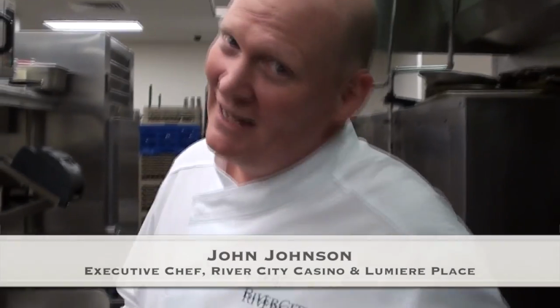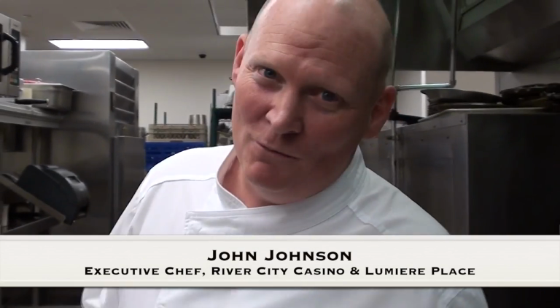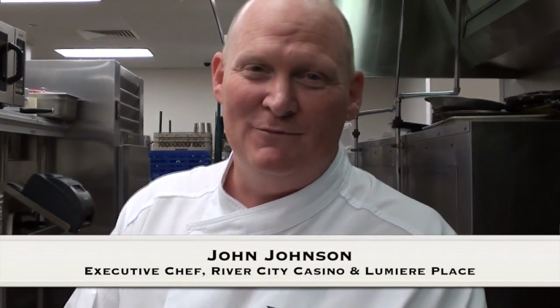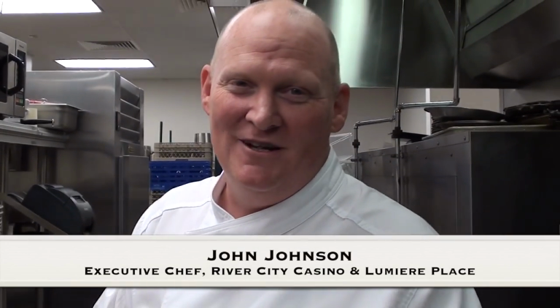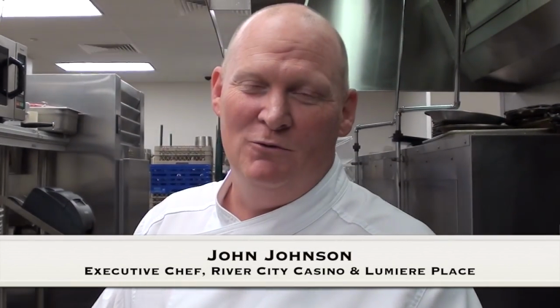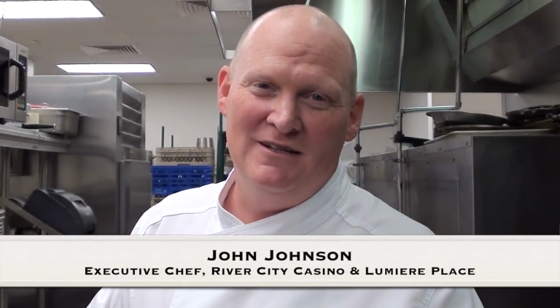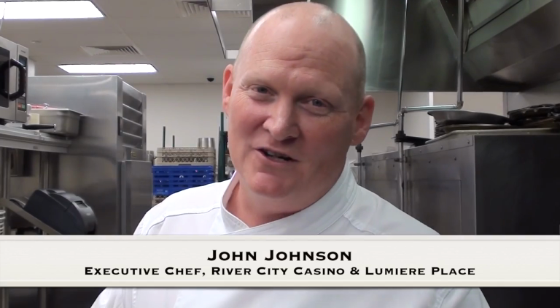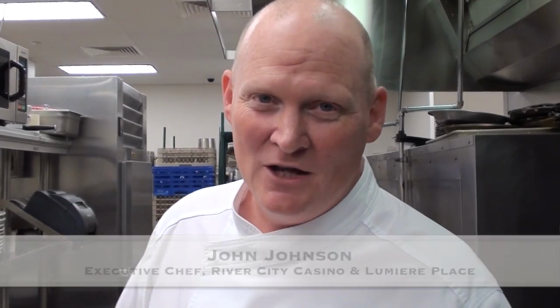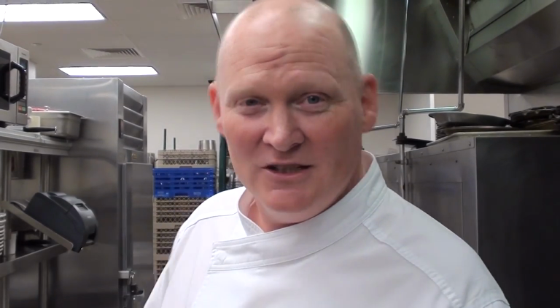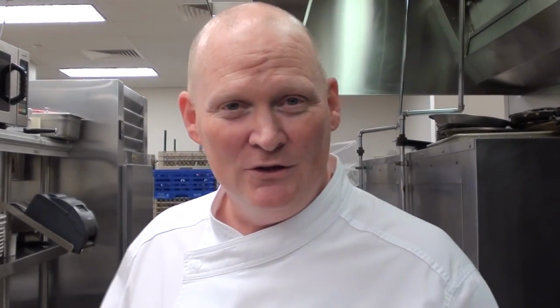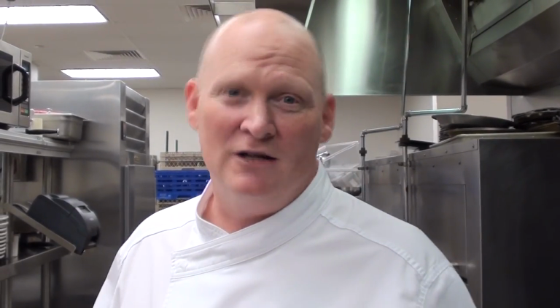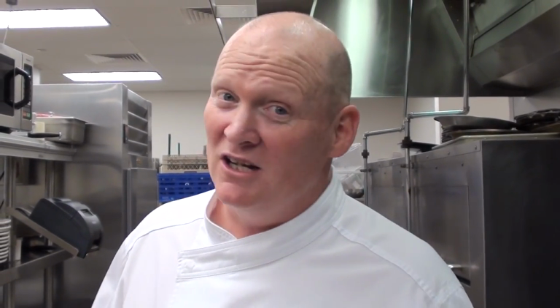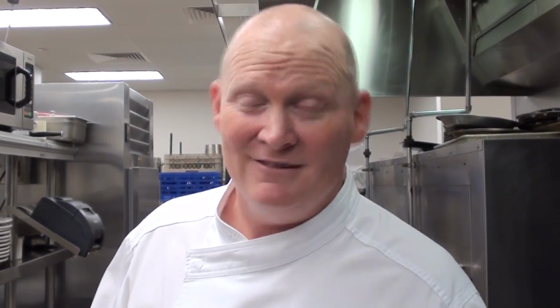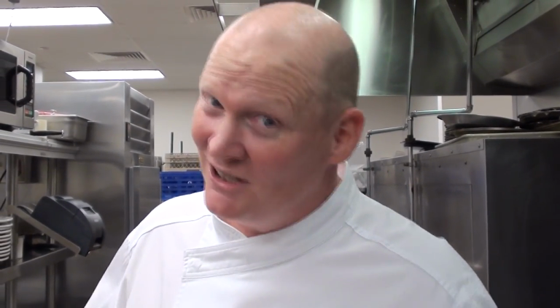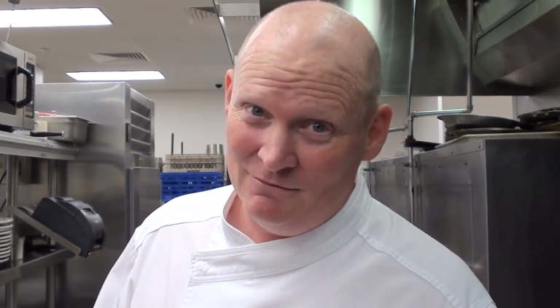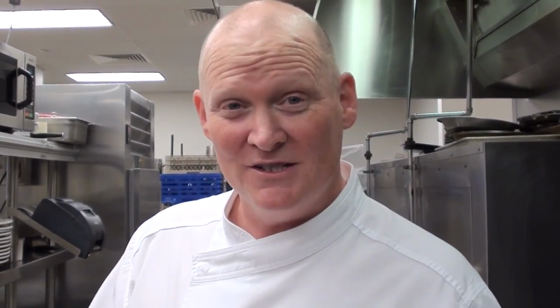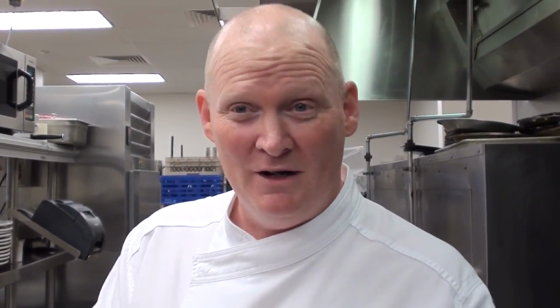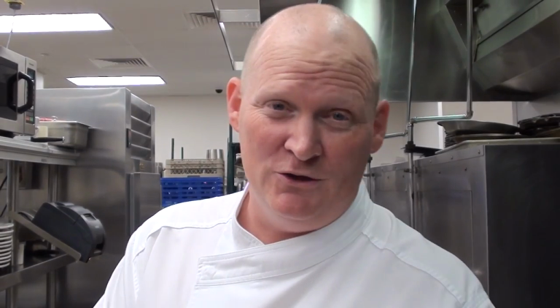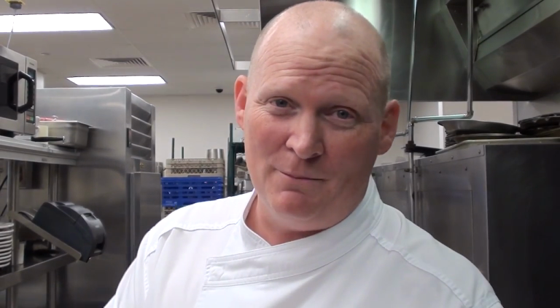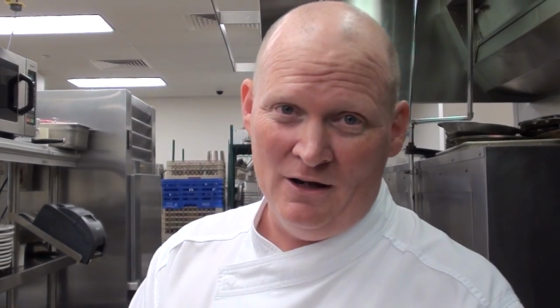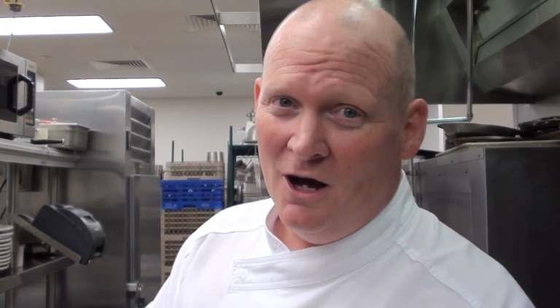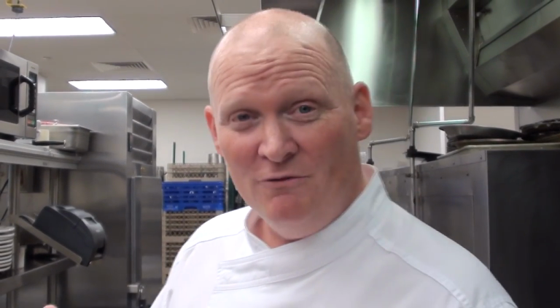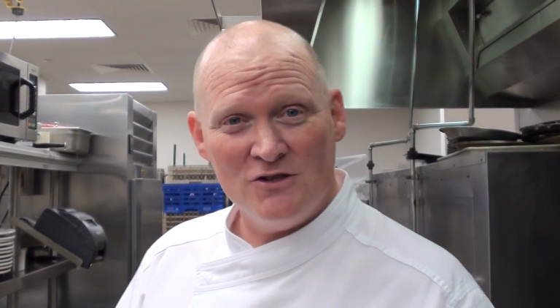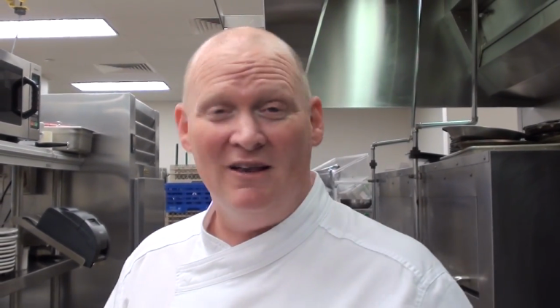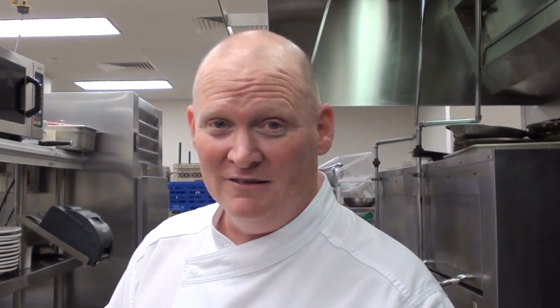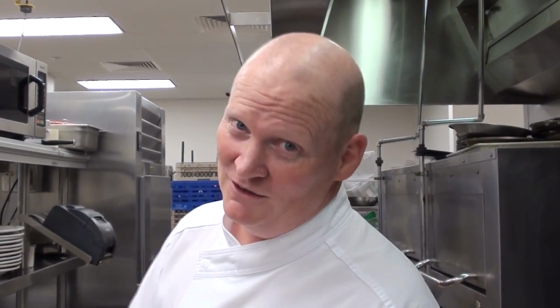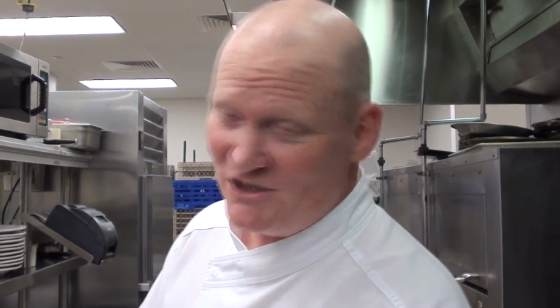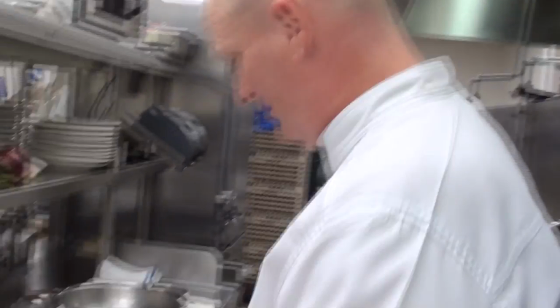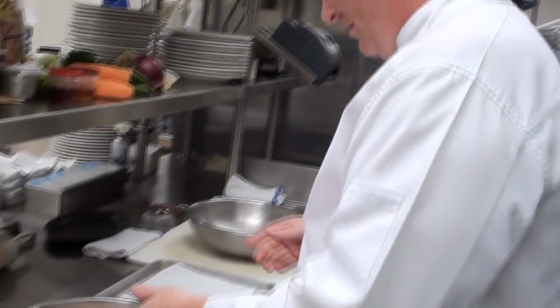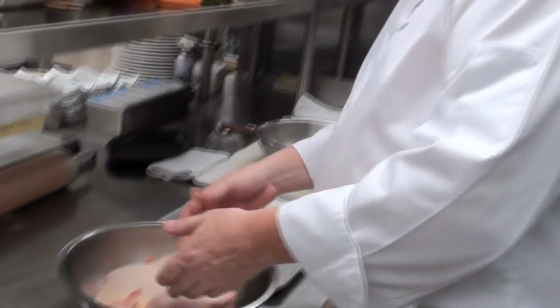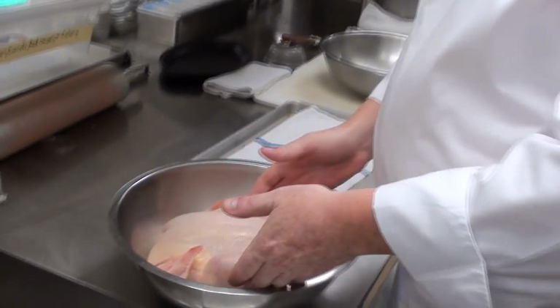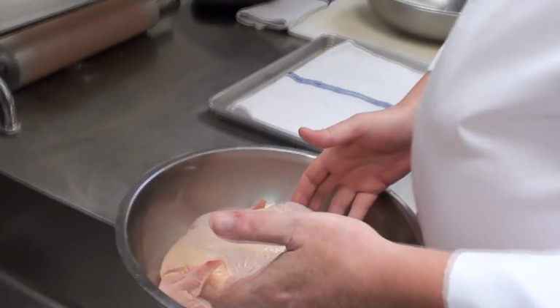Hey, welcome back. My name is John Johnson, I'm with River City and Lumiere Casinos. Today we're going to do chicken wrapped in clay — yes, clay, almost a type of mud like you would use to make pottery. It's going to be very interesting, it's going to be a lot of fun. Let's watch.